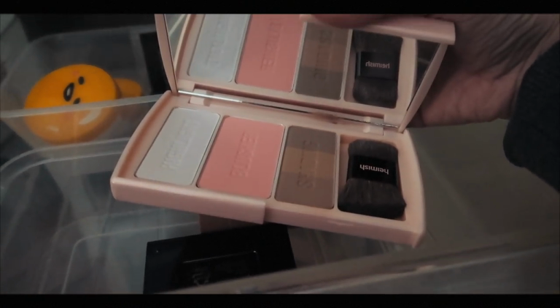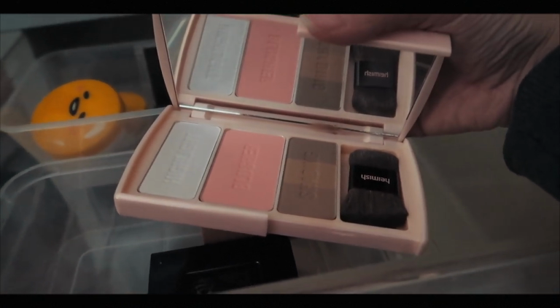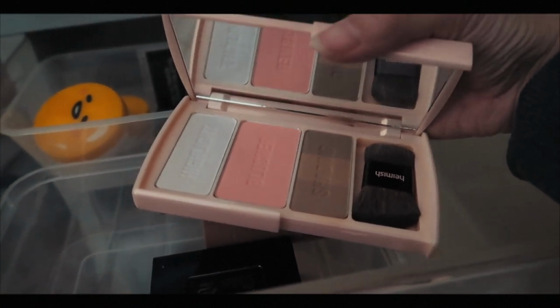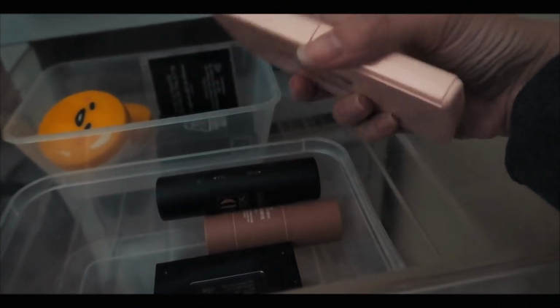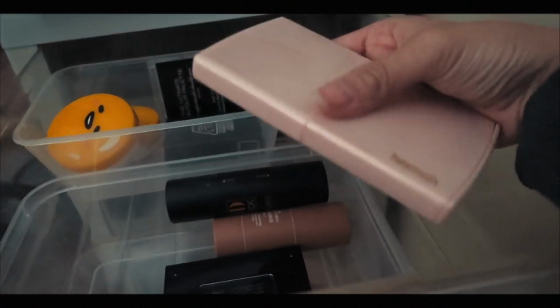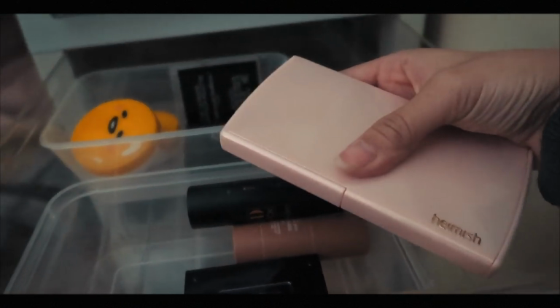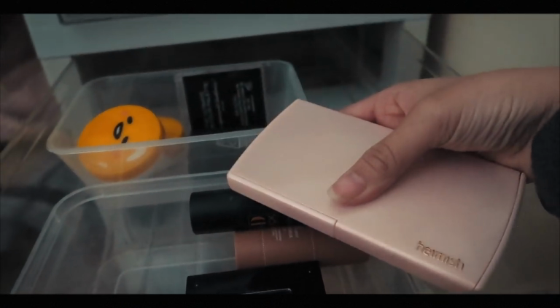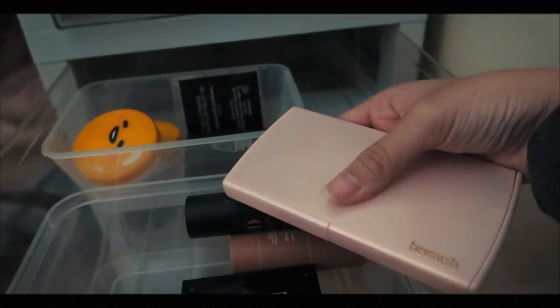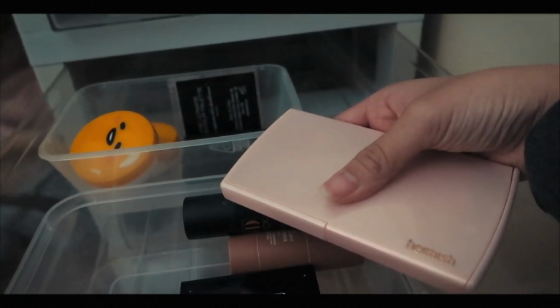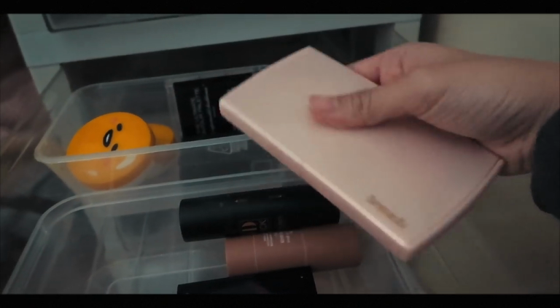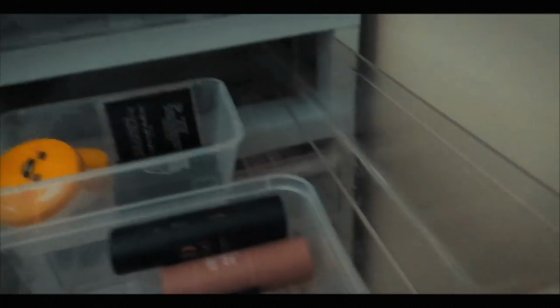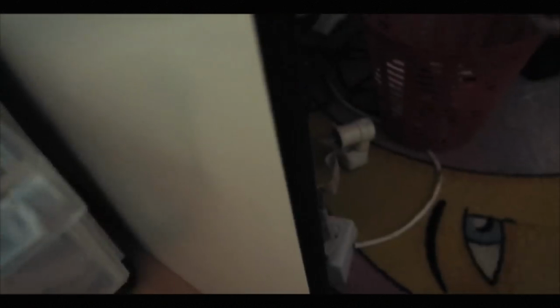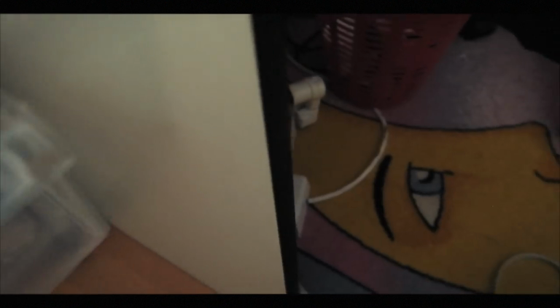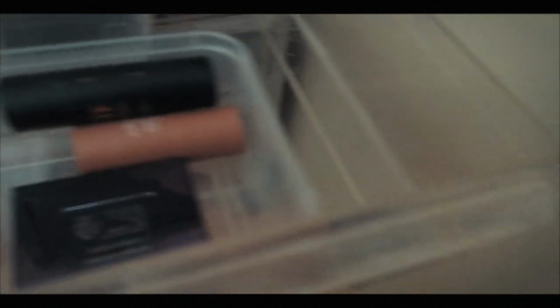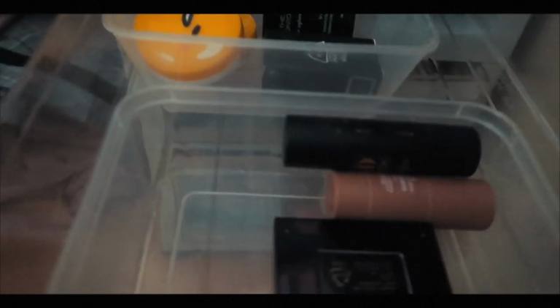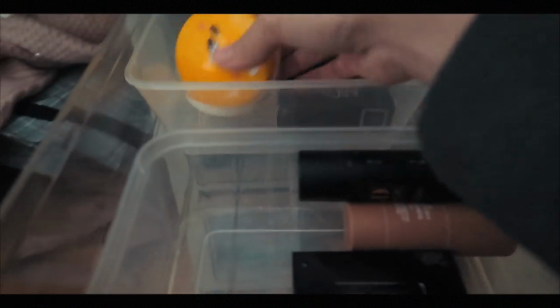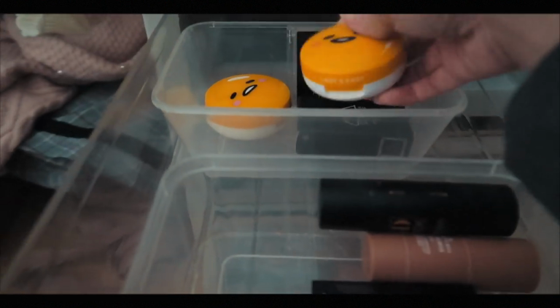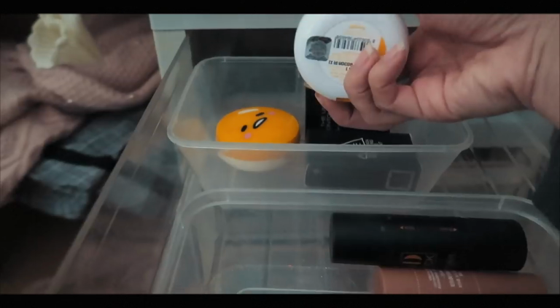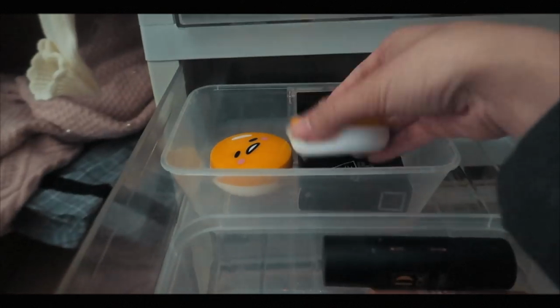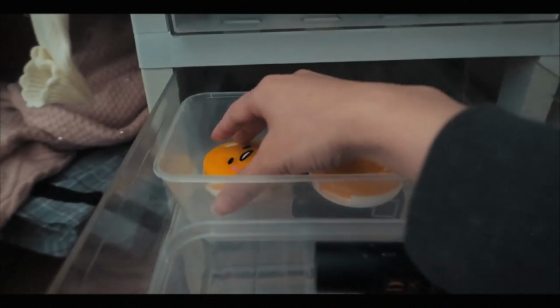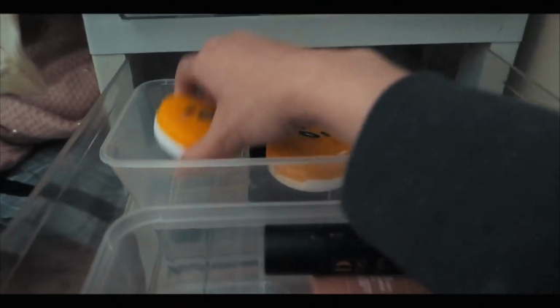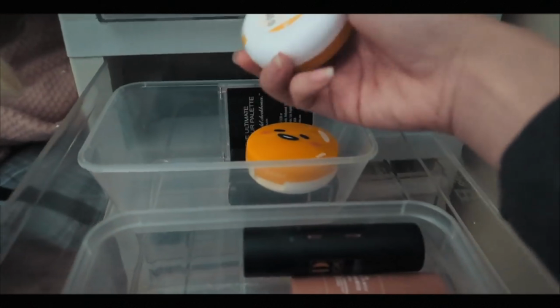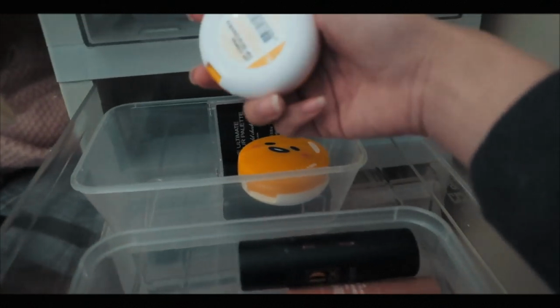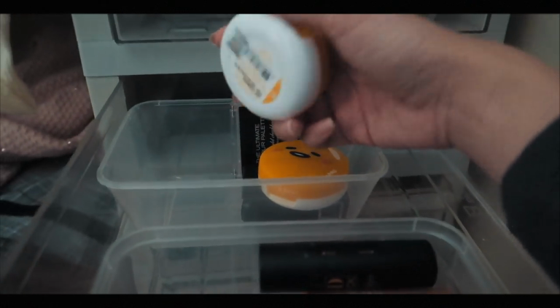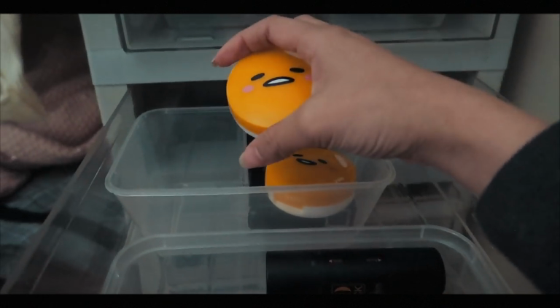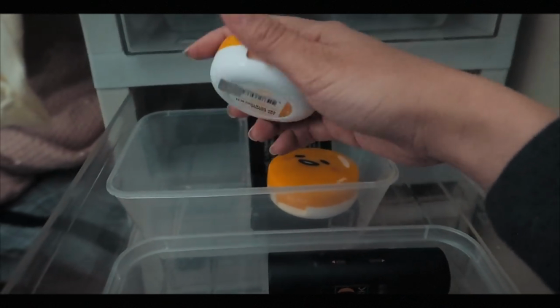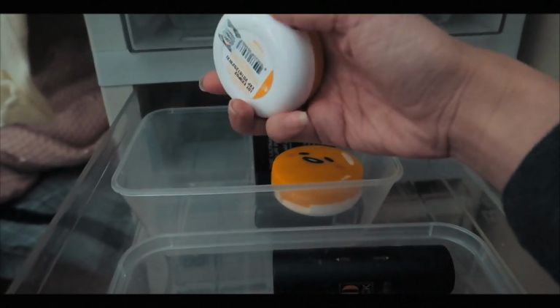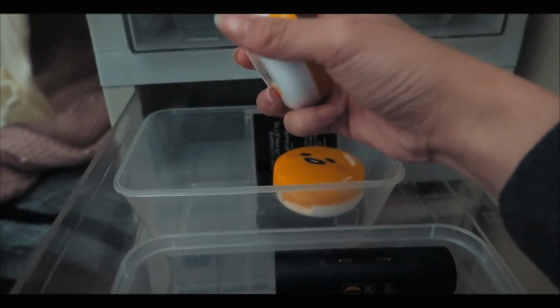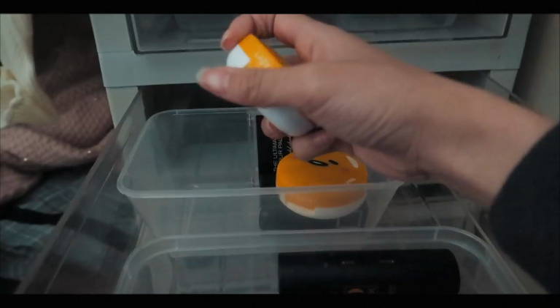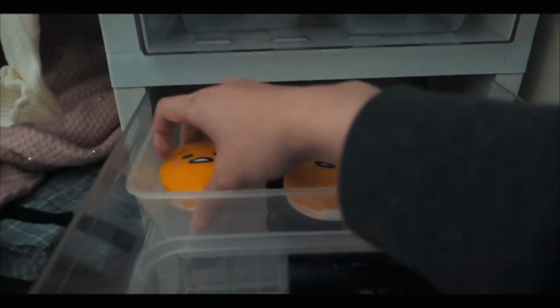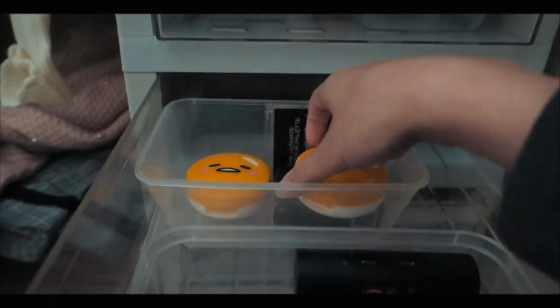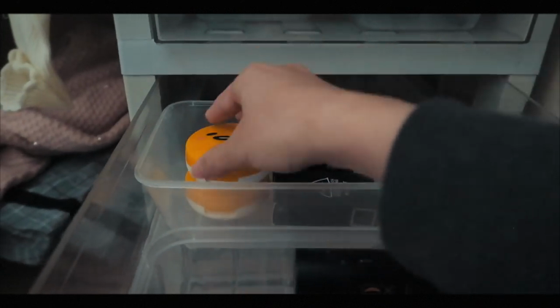Oh I like this but I'm not going to use it — out. I like these ones, okay I'm going to keep these because I like them.